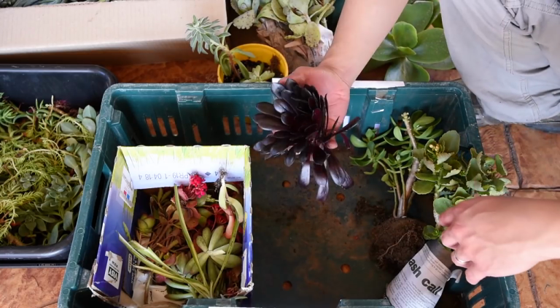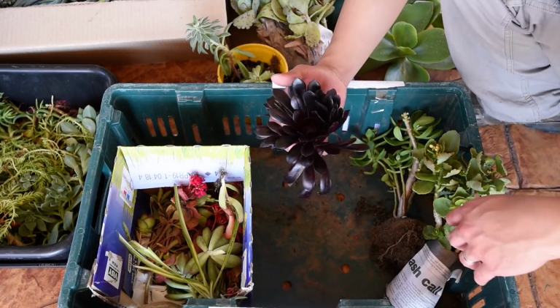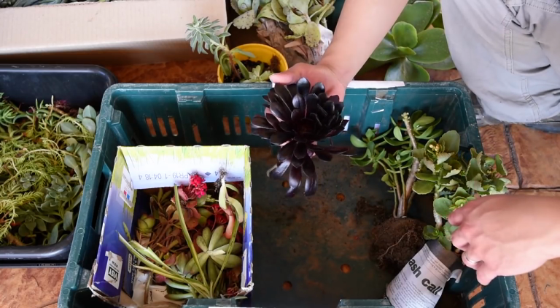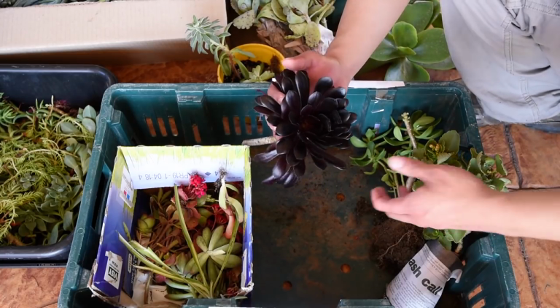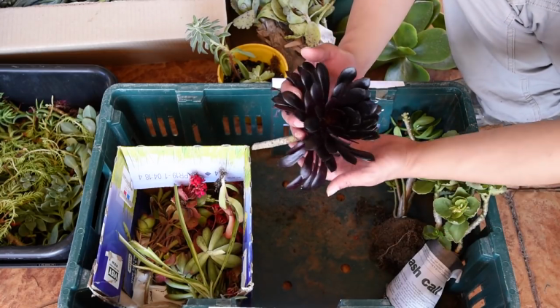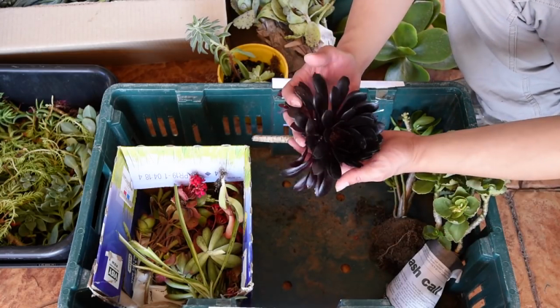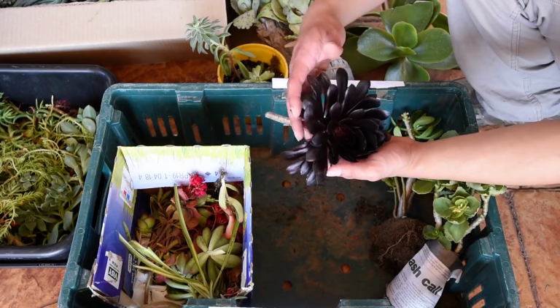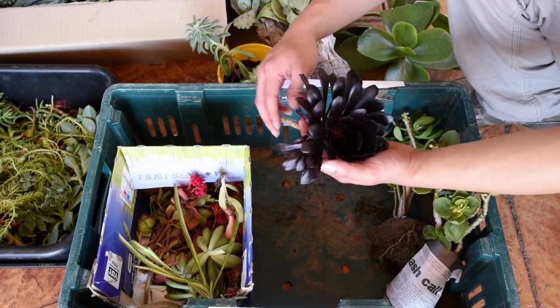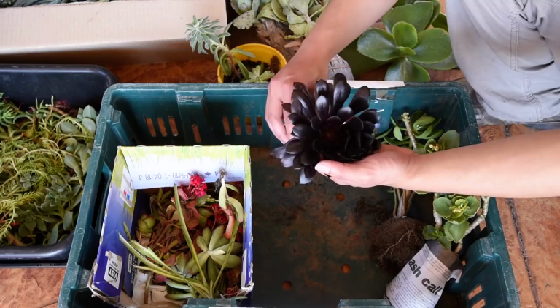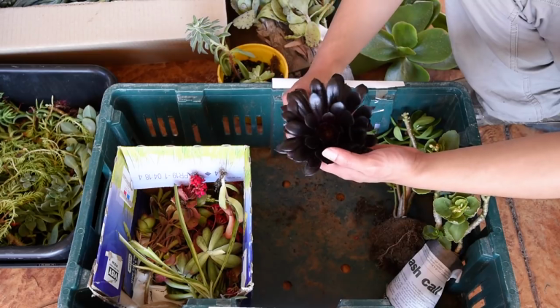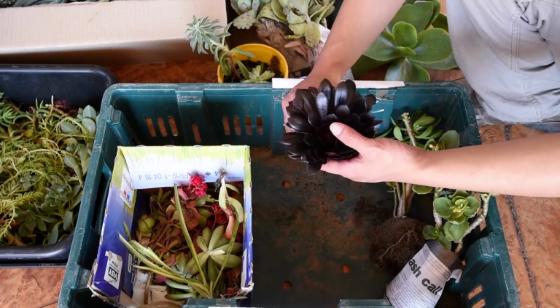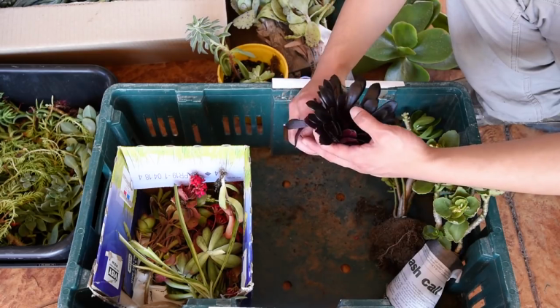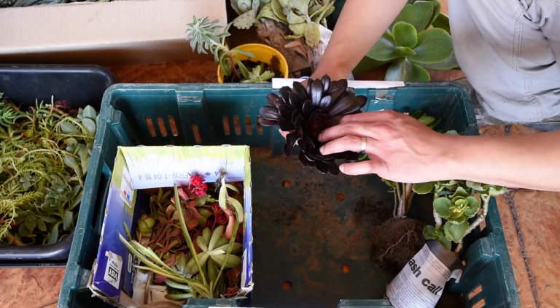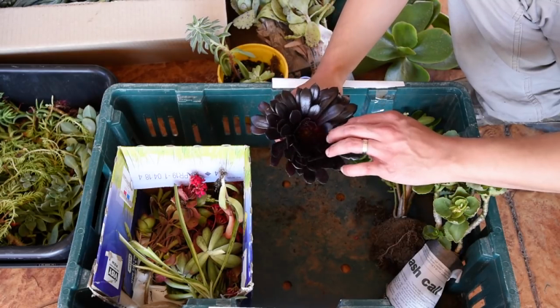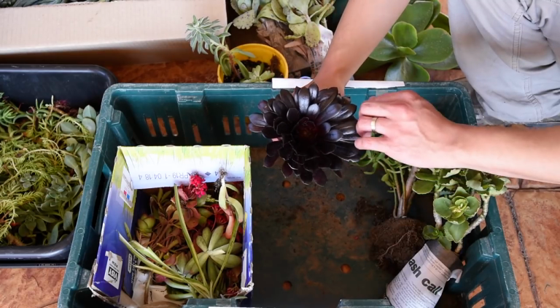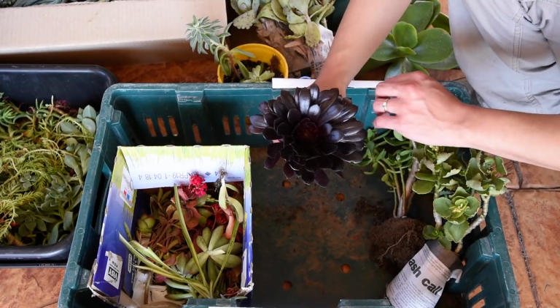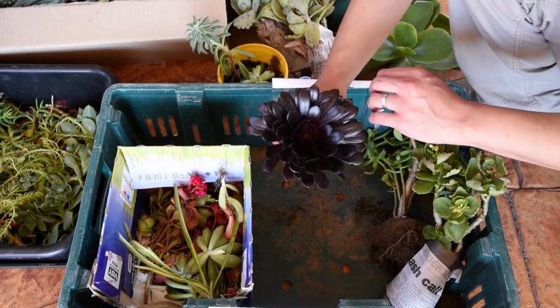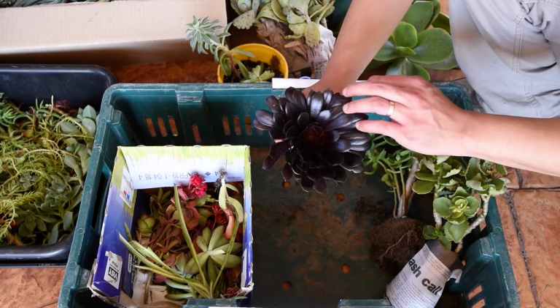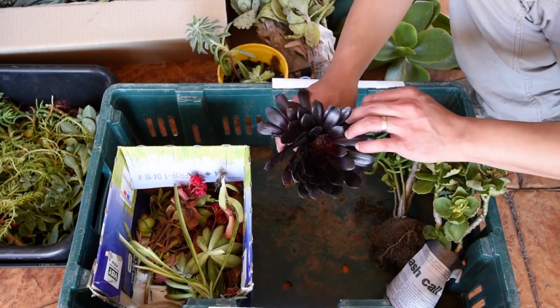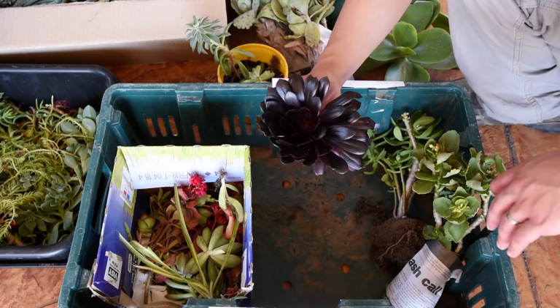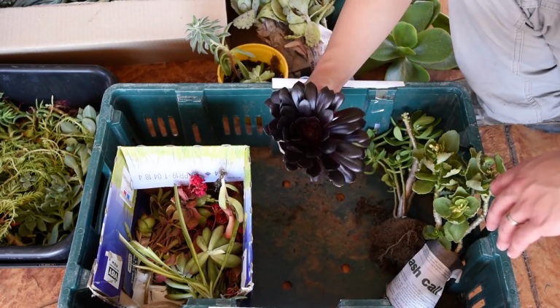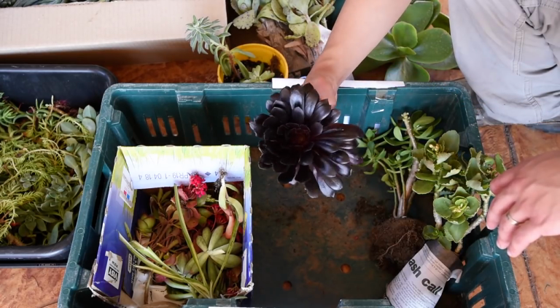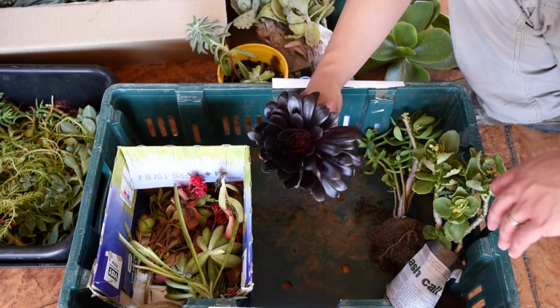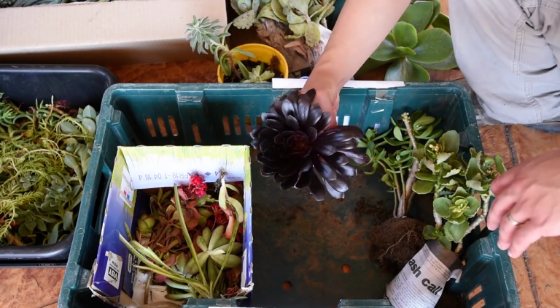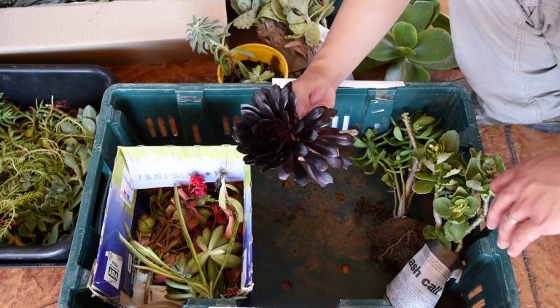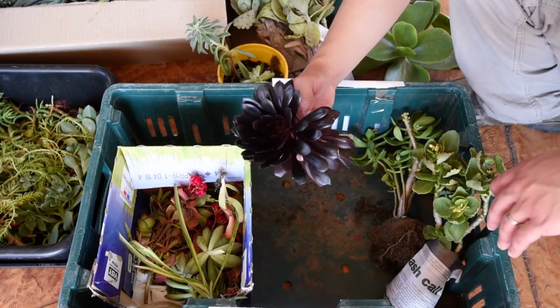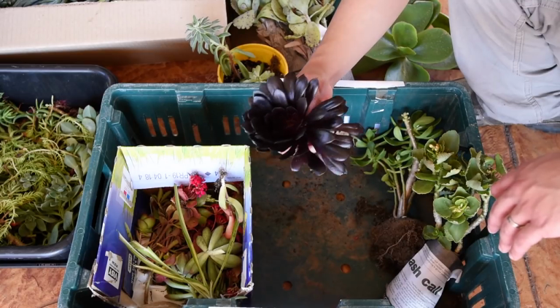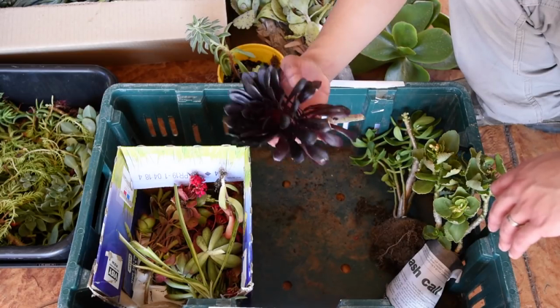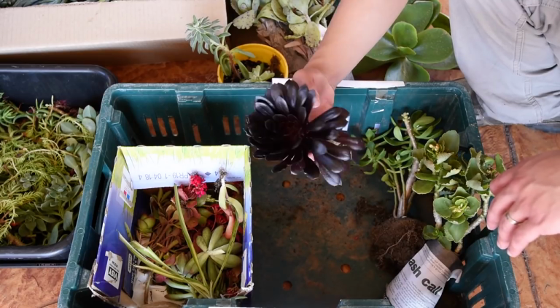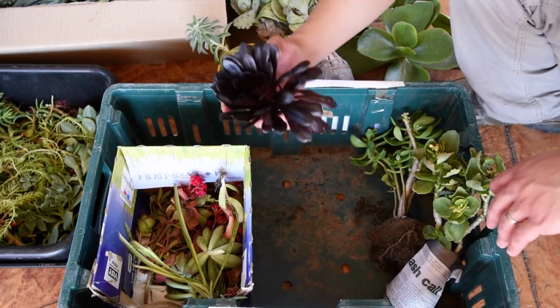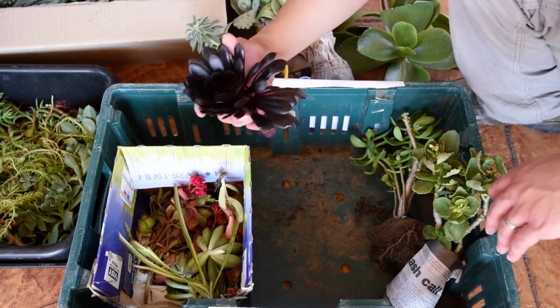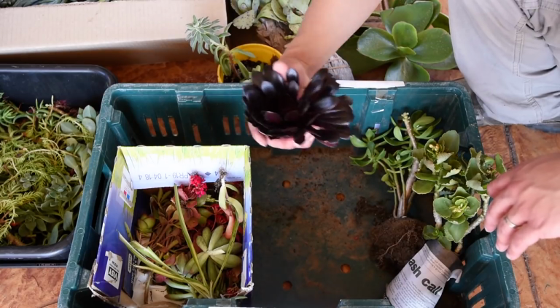This is an Aeonium — Aeonium Arboreum. I'm not exactly sure which type, but I'm leaning towards a Zwartkop Hybrid. I had no real reason to pick it up; I just felt like it, so it ended up here.